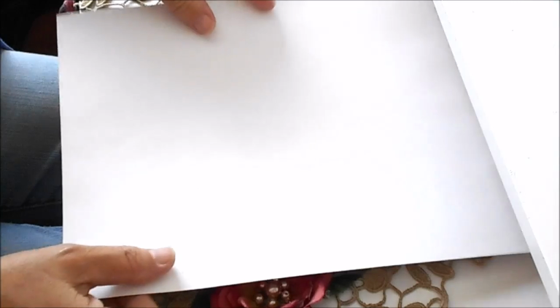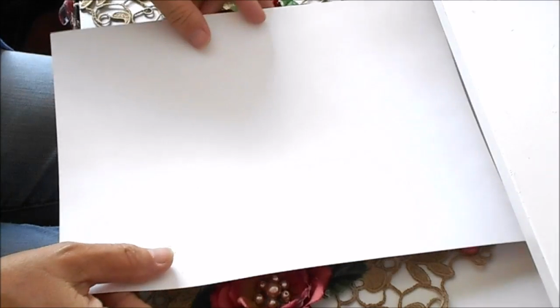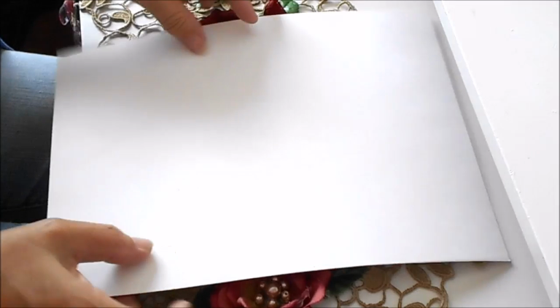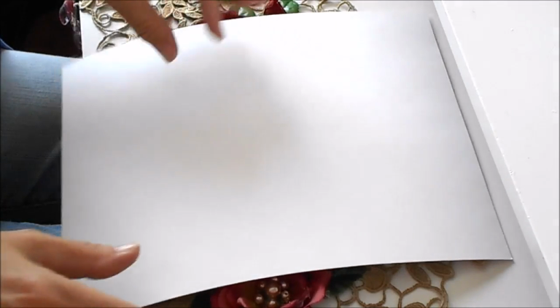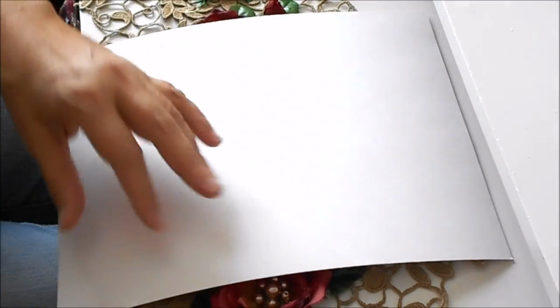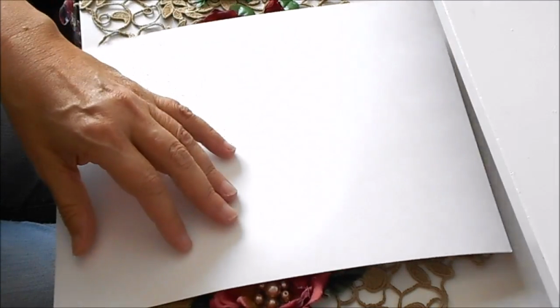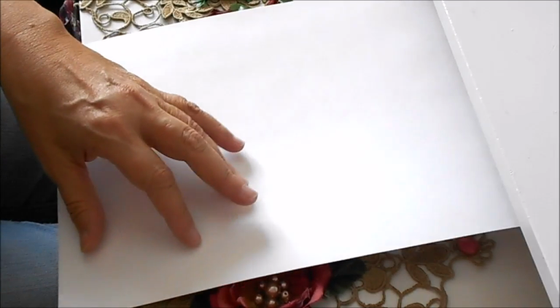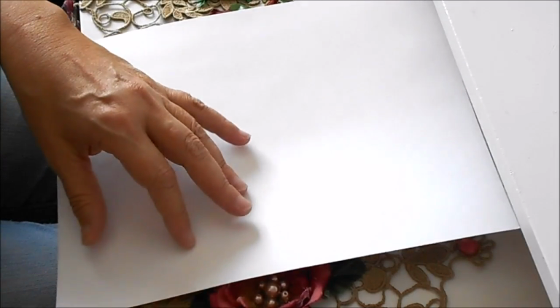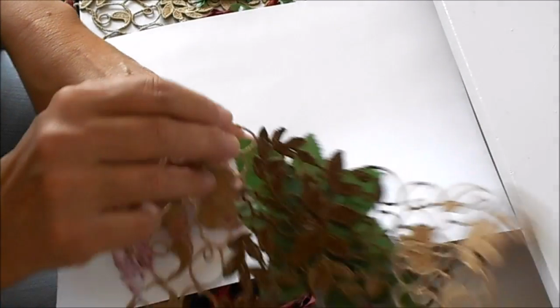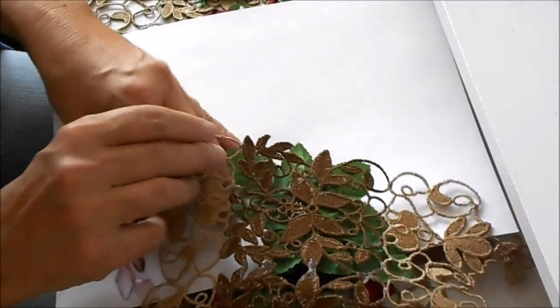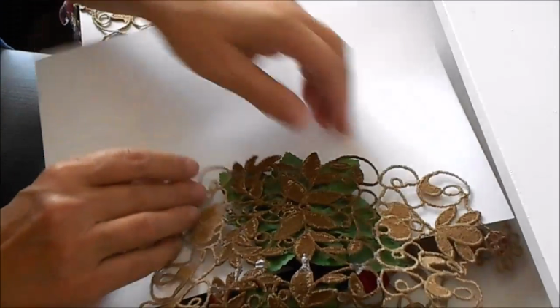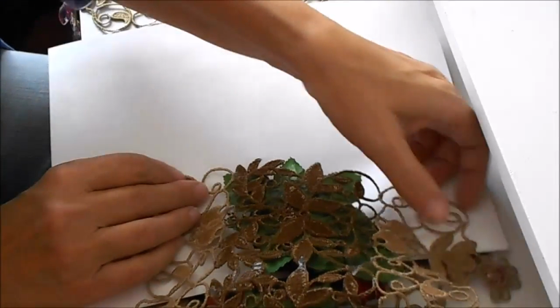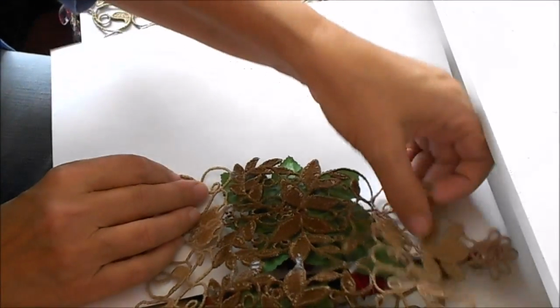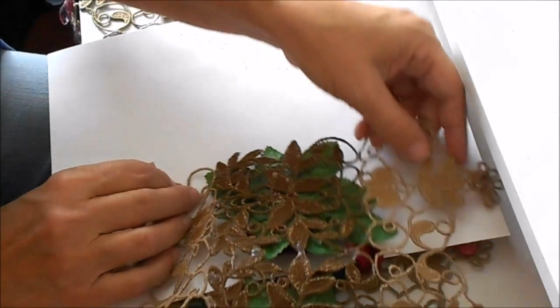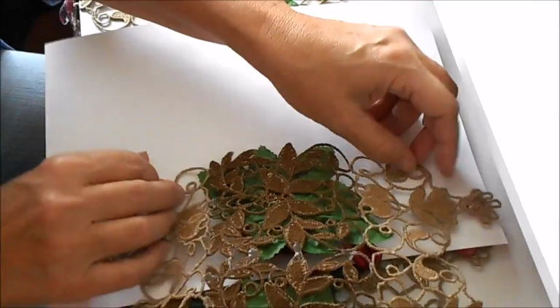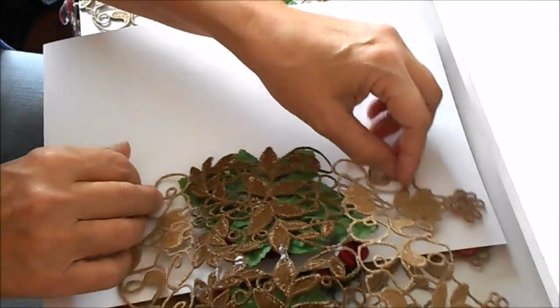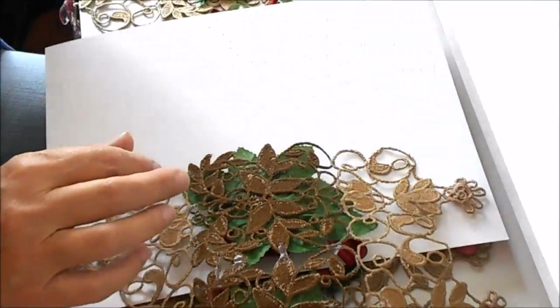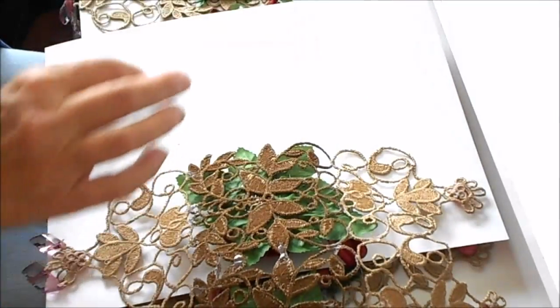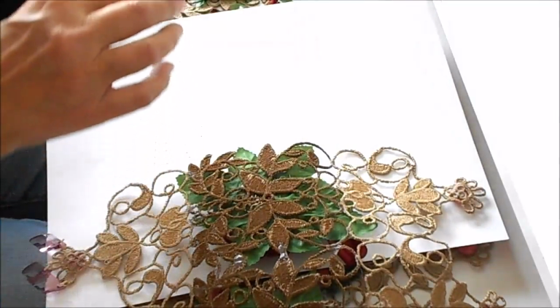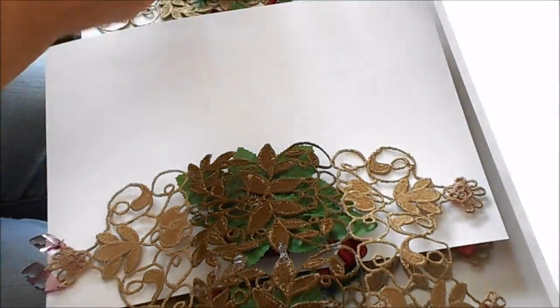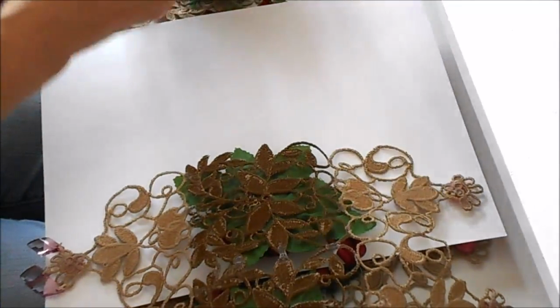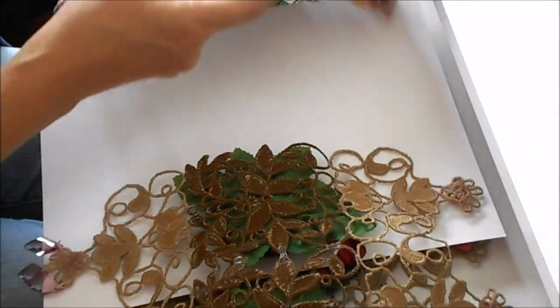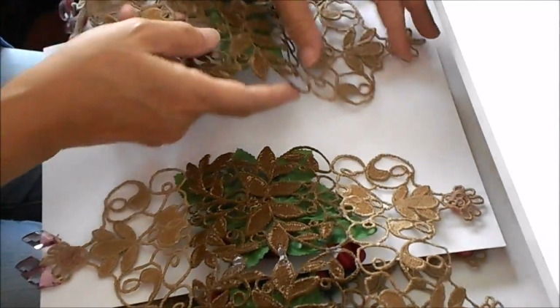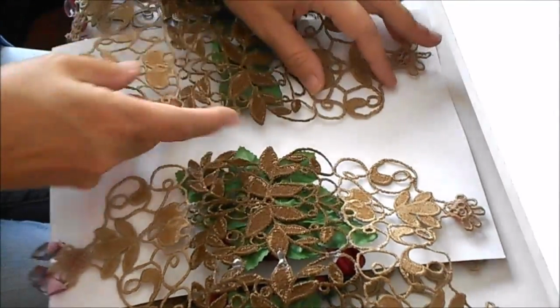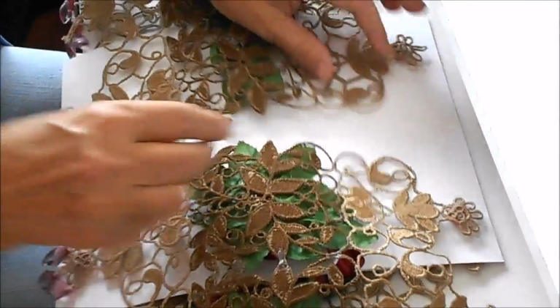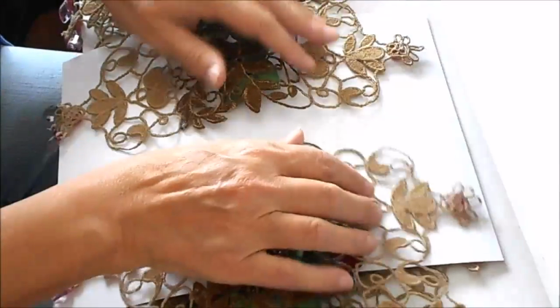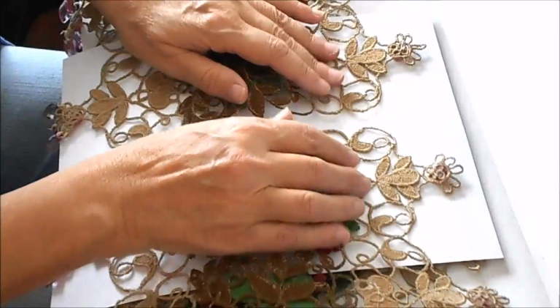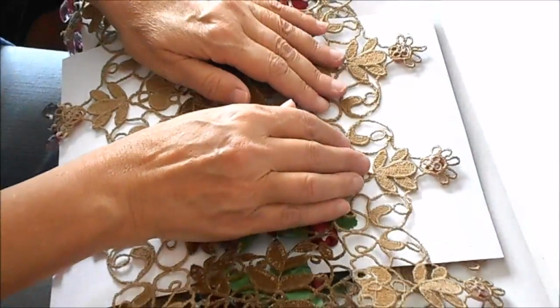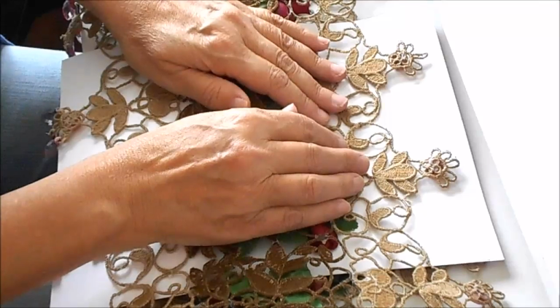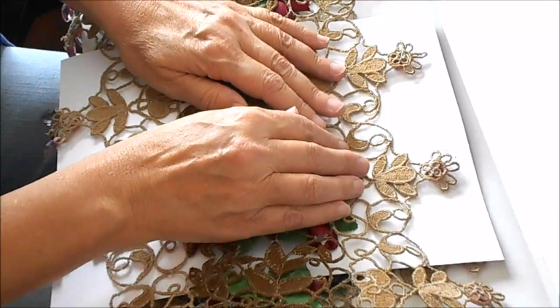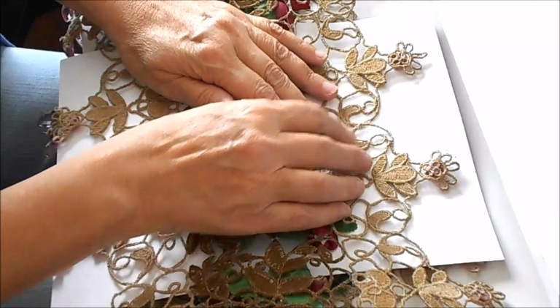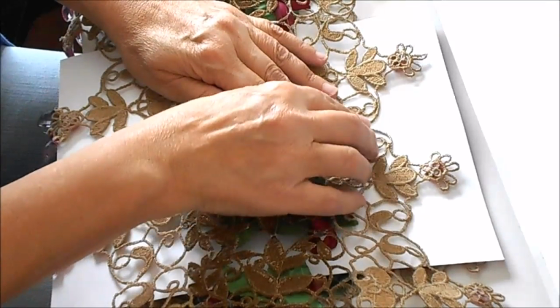I'm just going to take a piece of white paper here — for one thing it will make it easier for you to see what I'm doing and I won't get glue on the front of the designs. We're going to glue the ends together just like we glued the pieces together.